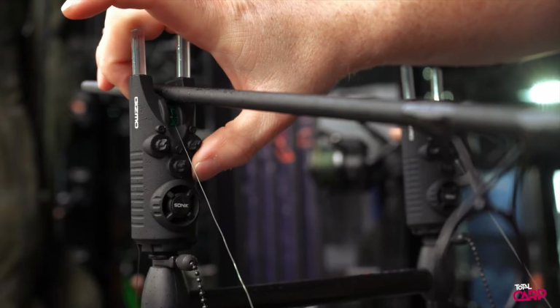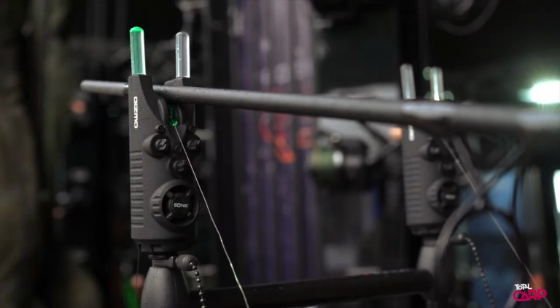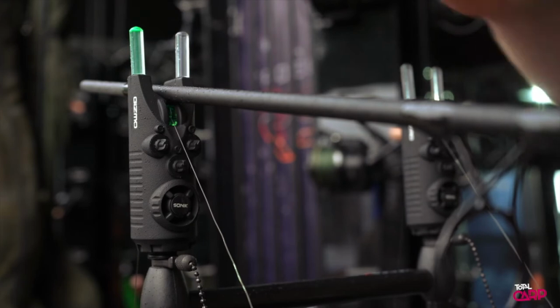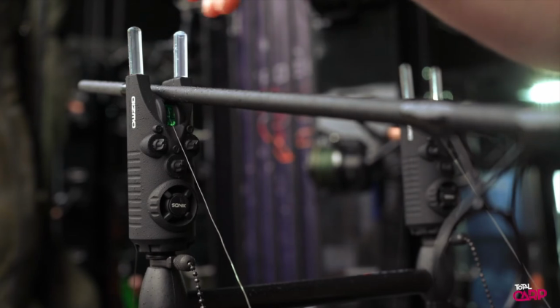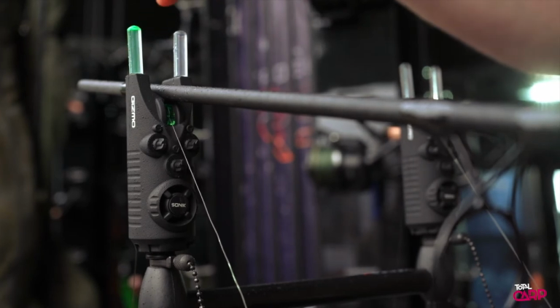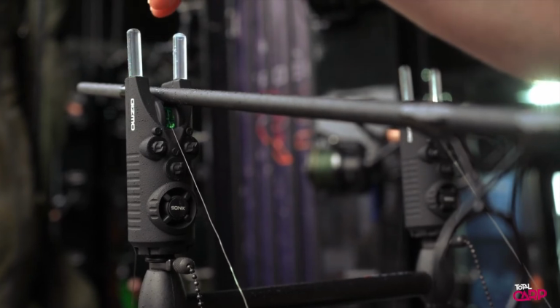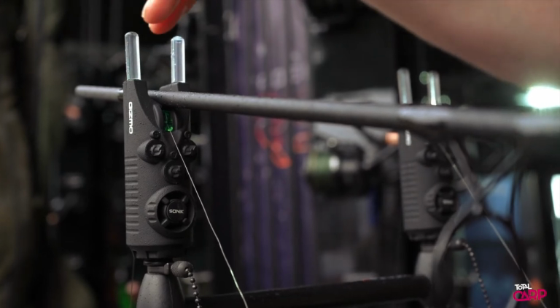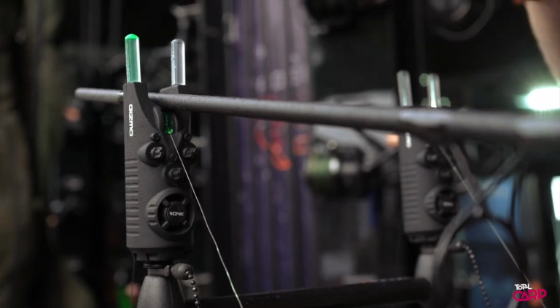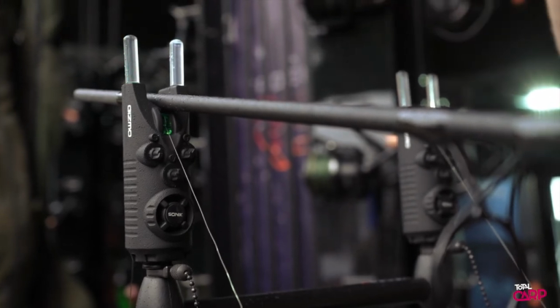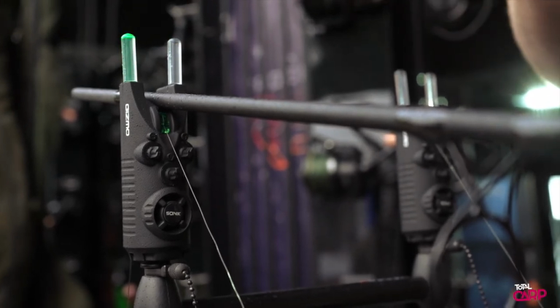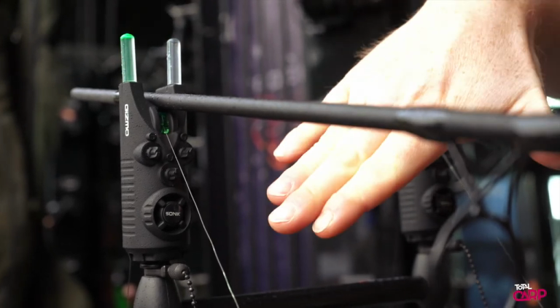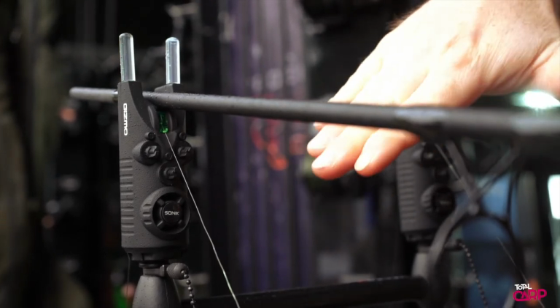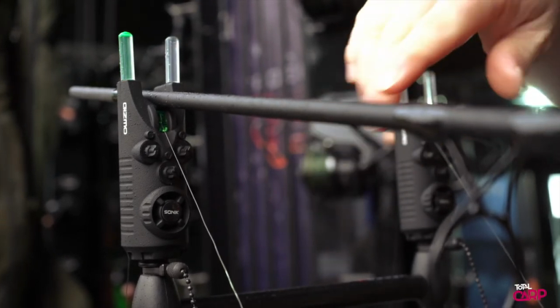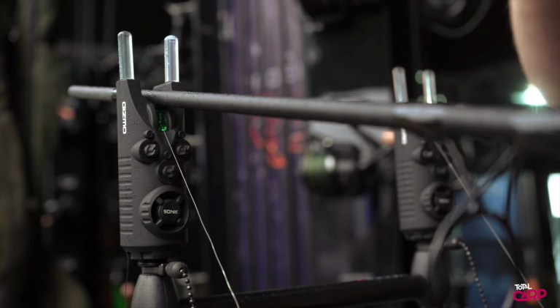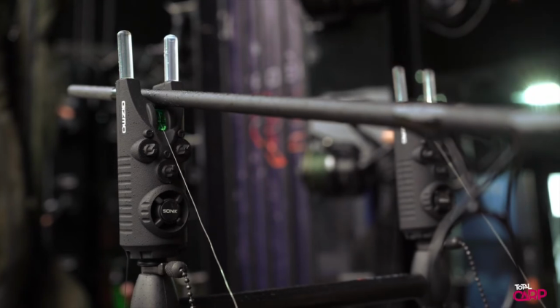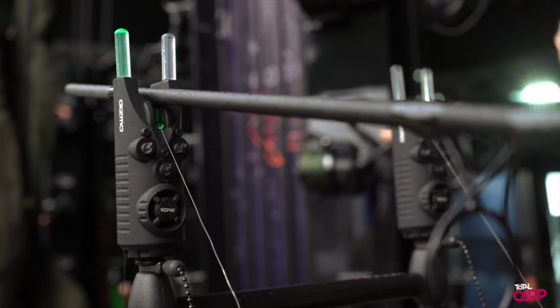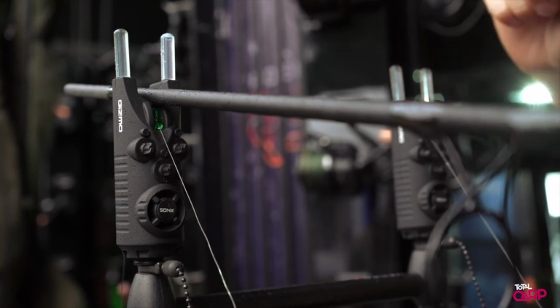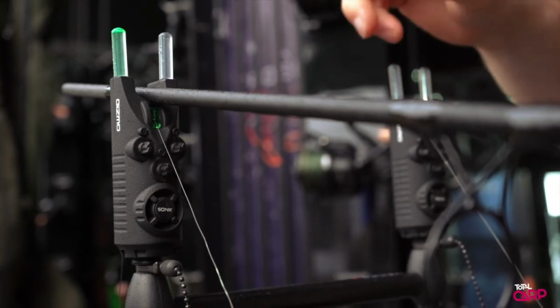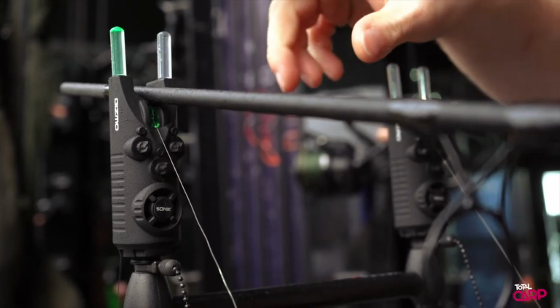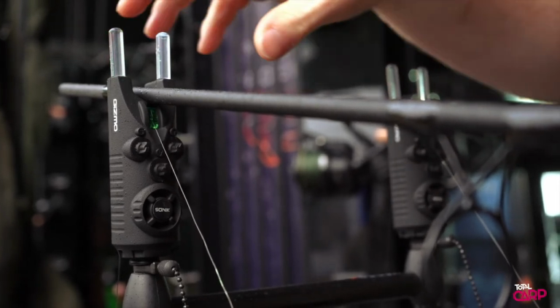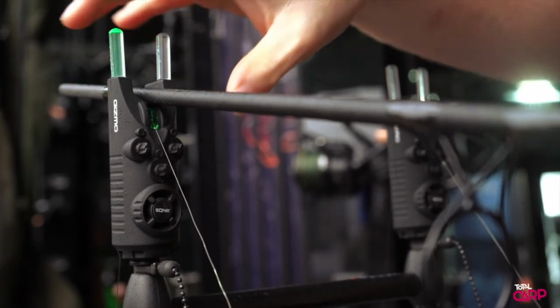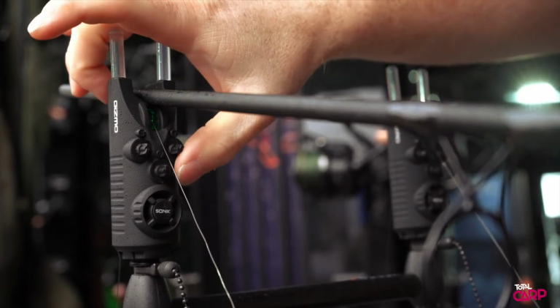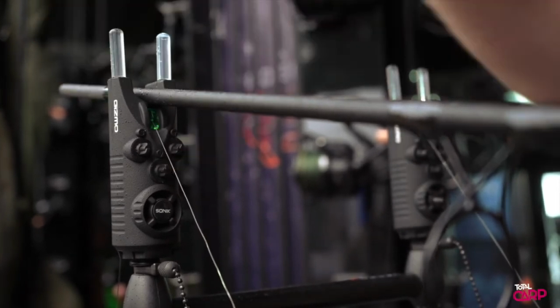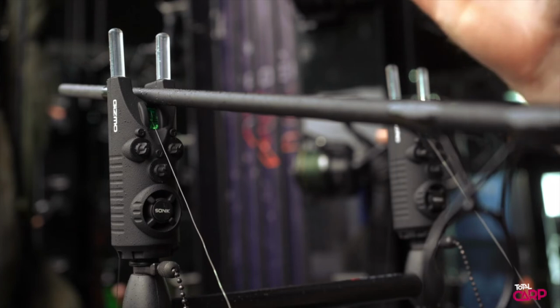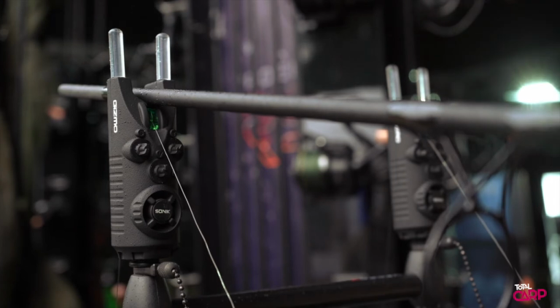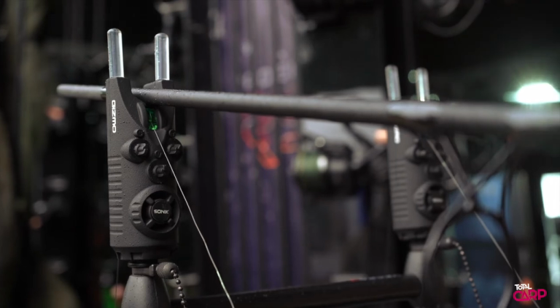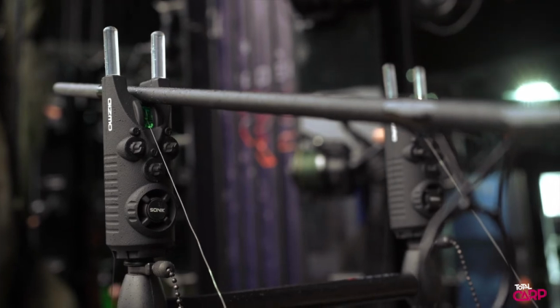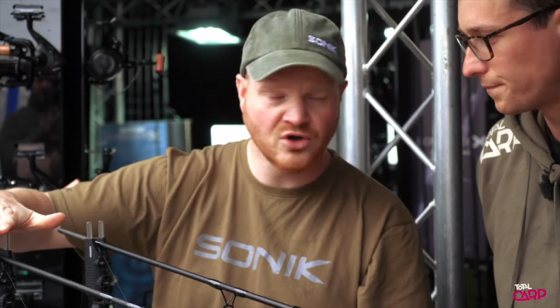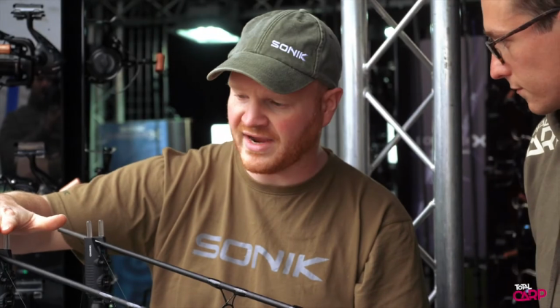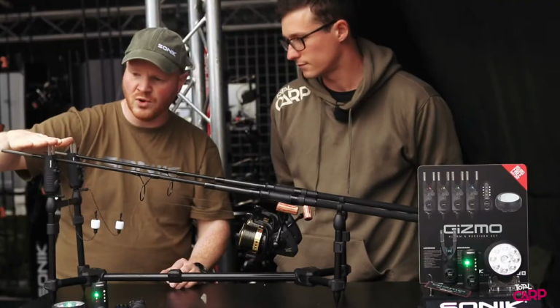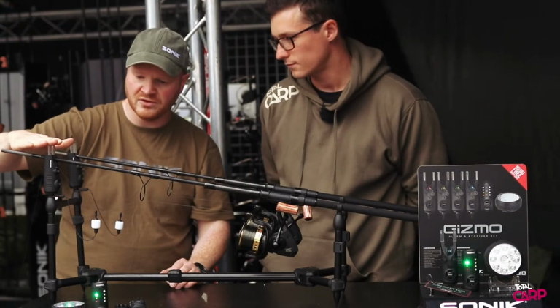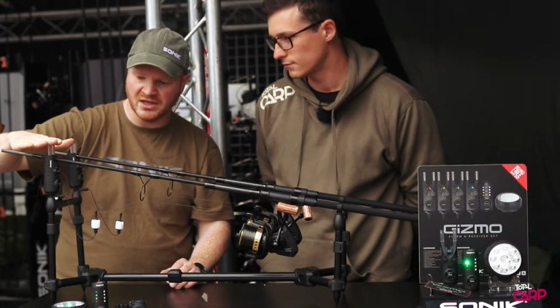I'll press the on-off button and it'll go into traffic light mode, so you can reset your bobbins or set your line tightnesses very quickly and silently. It'll automatically re-arm after 30 seconds, or you can just press it there again and you're back into normal active mode of the bike alarm.